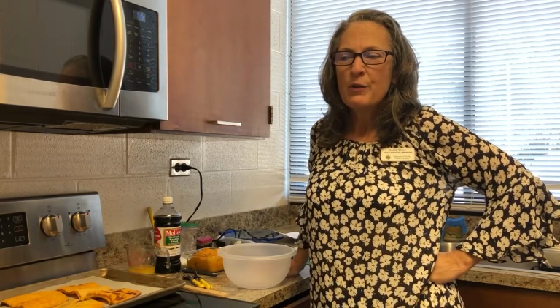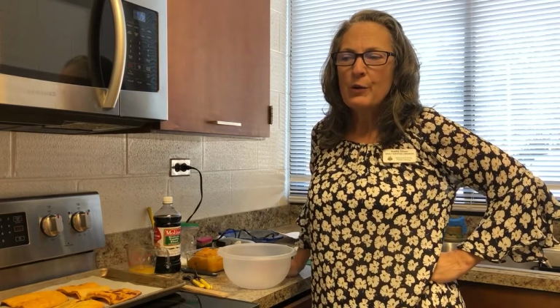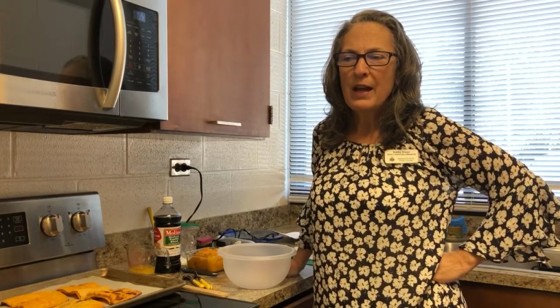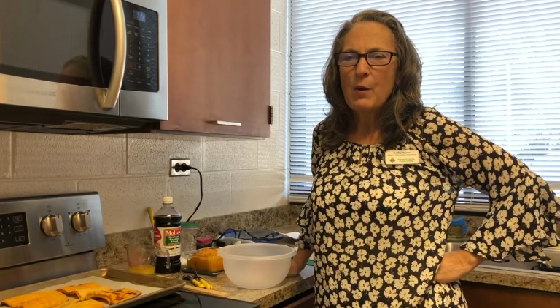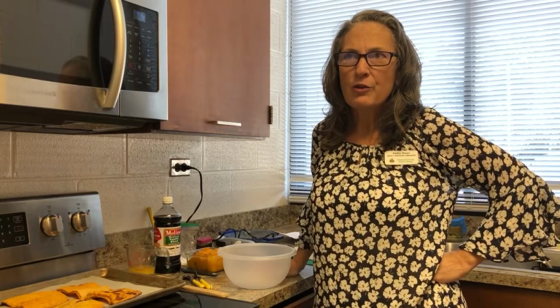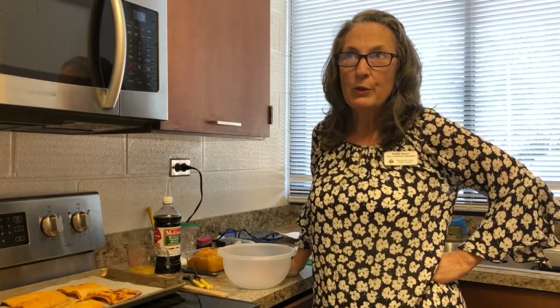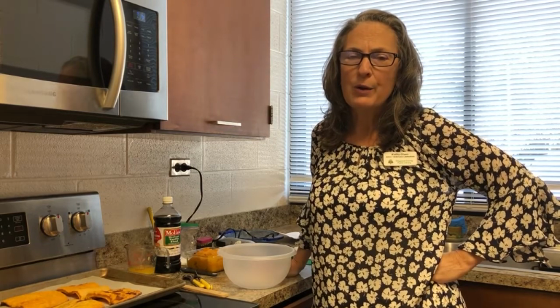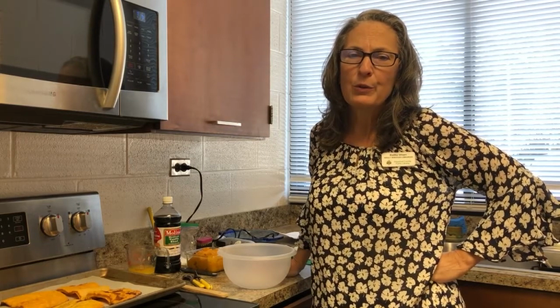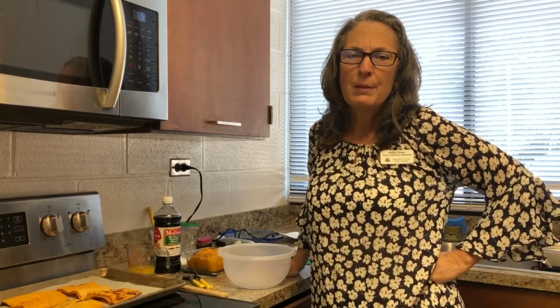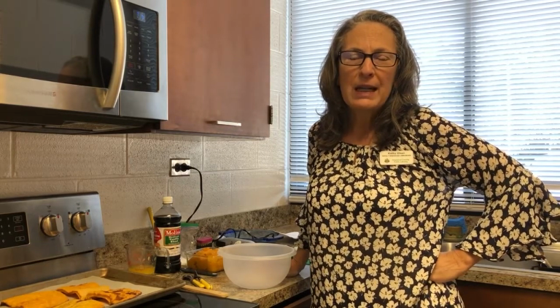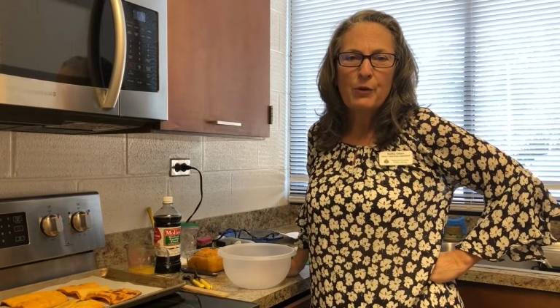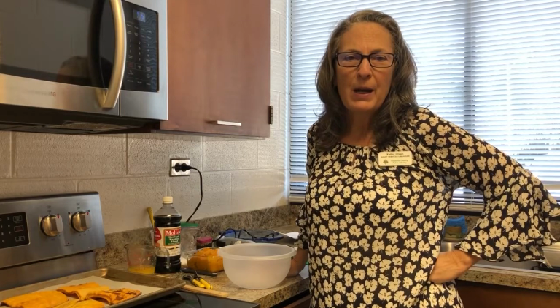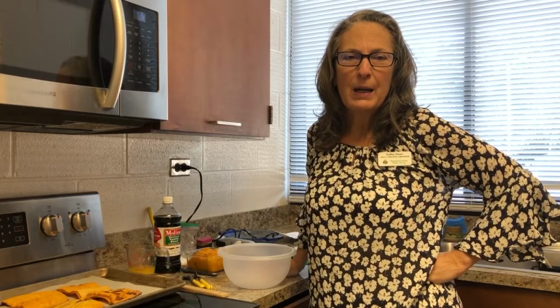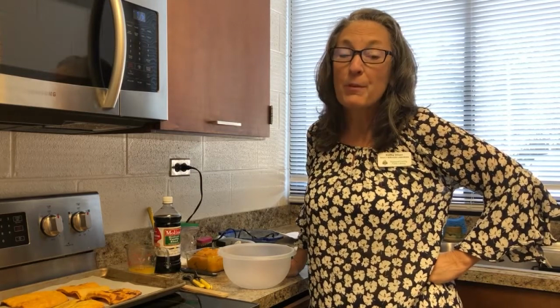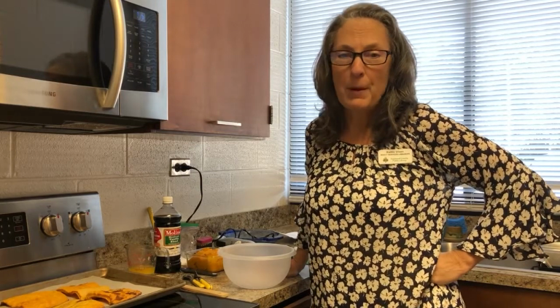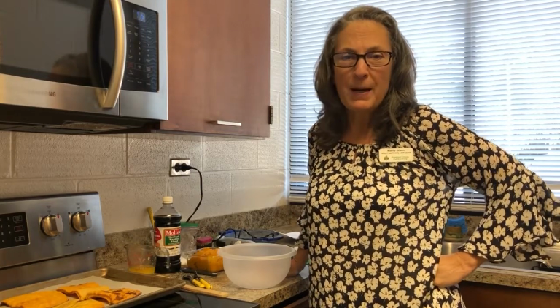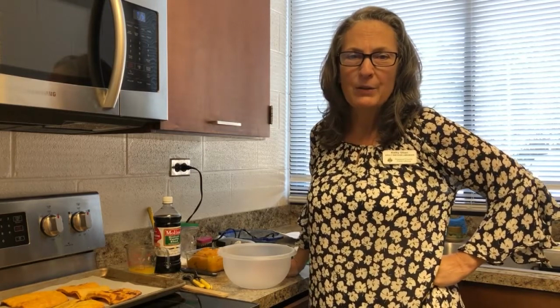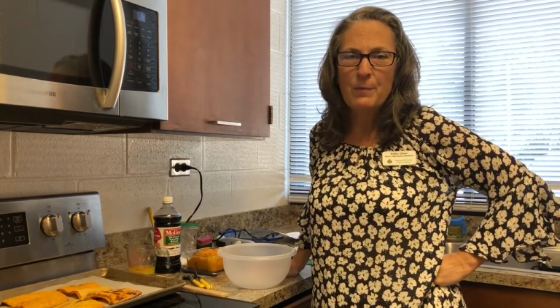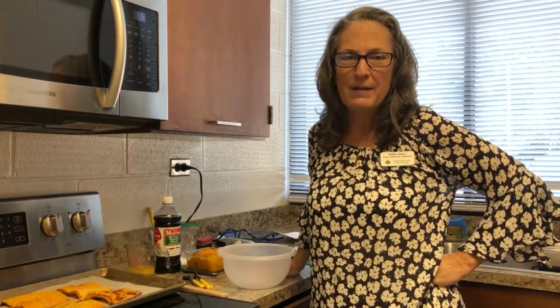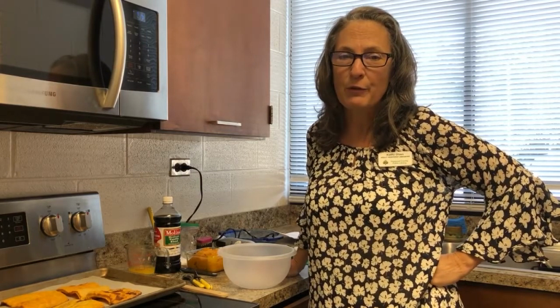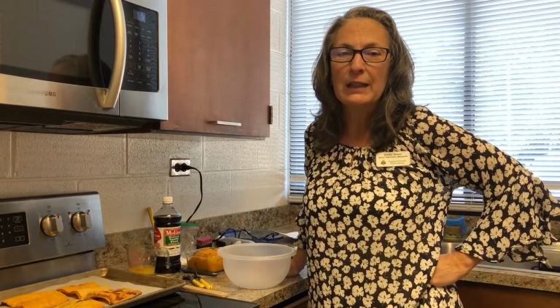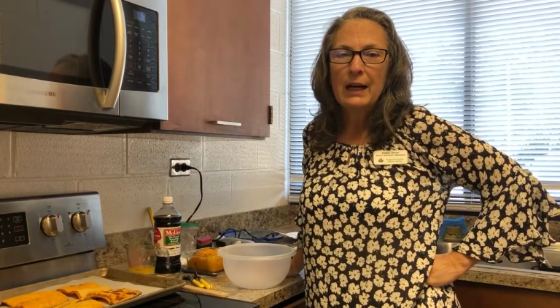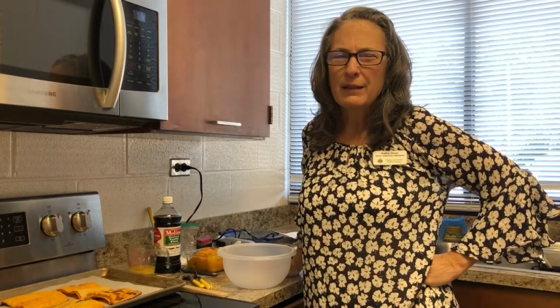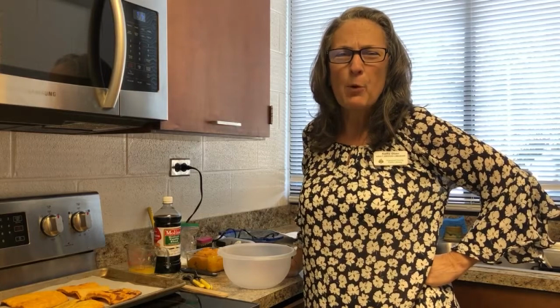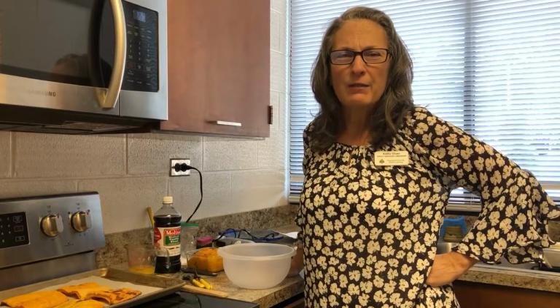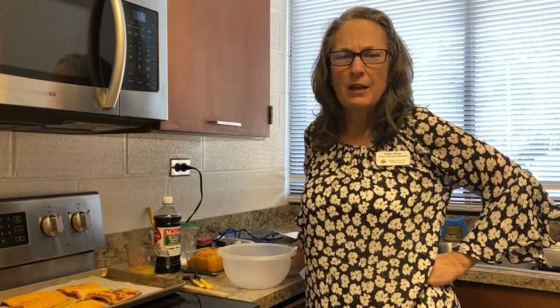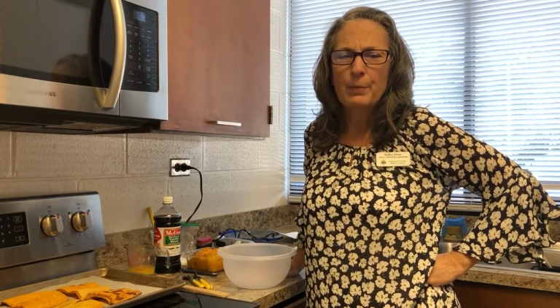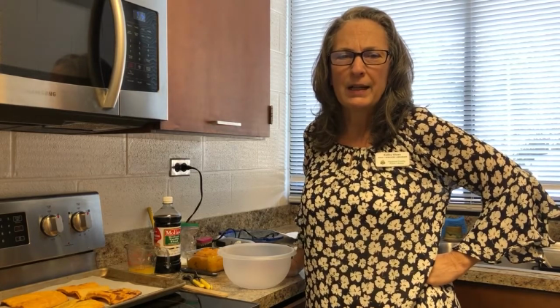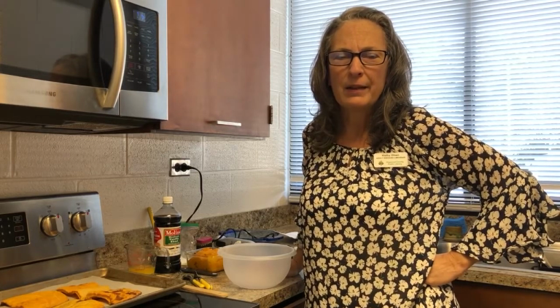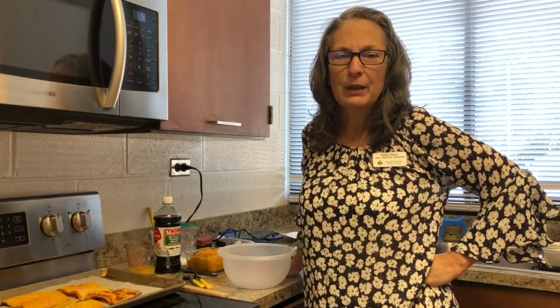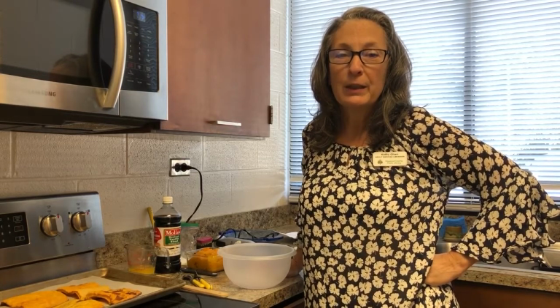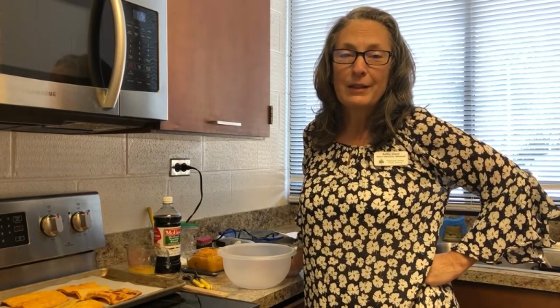Today I want to show you how to make a candy roaster pie, similar to pumpkin pie, only the spices are different. It tastes a little bit more like a vanilla custard pie, and it's really delicious.